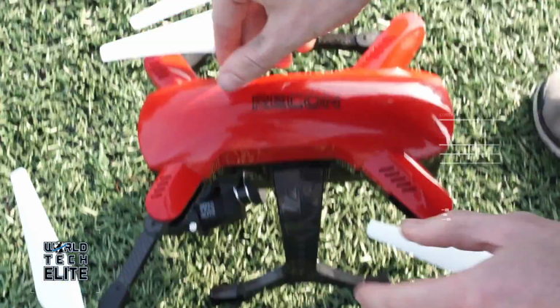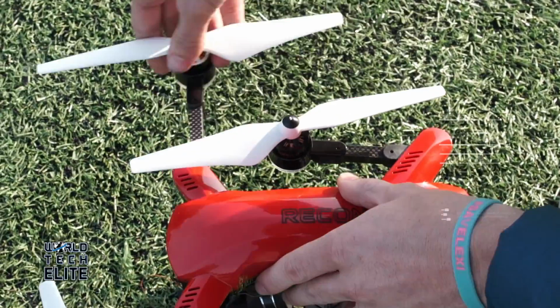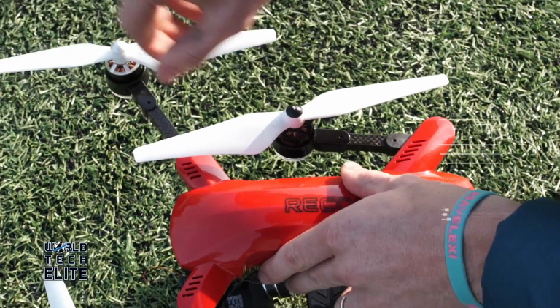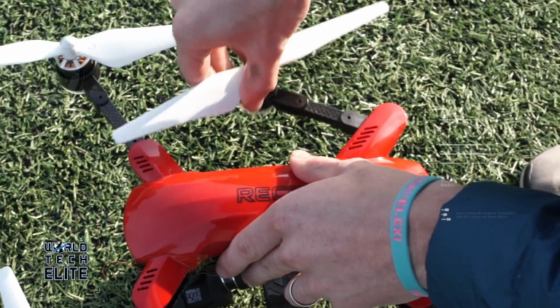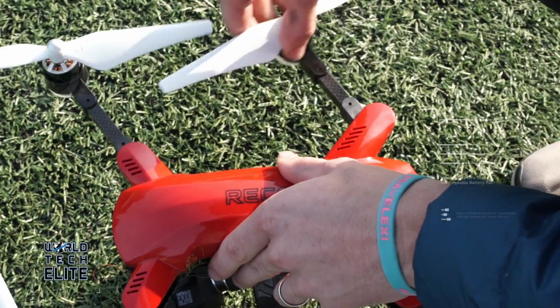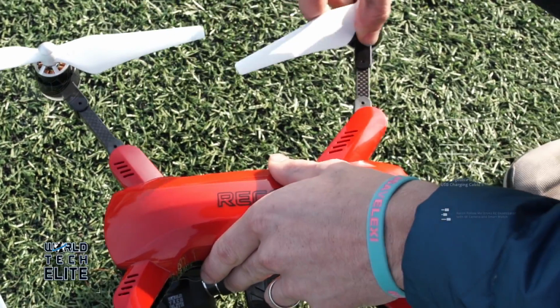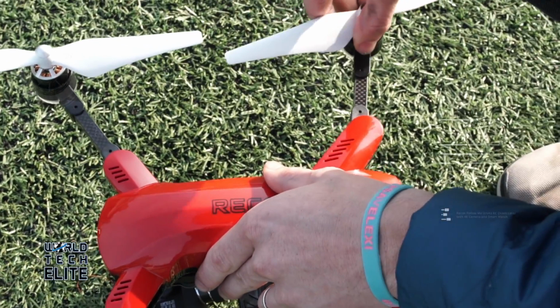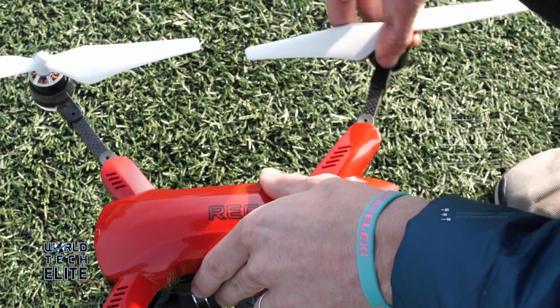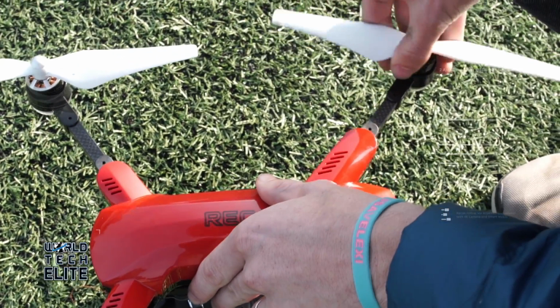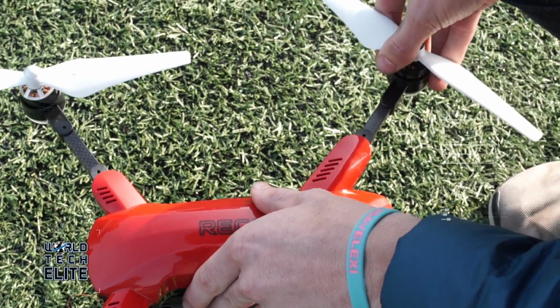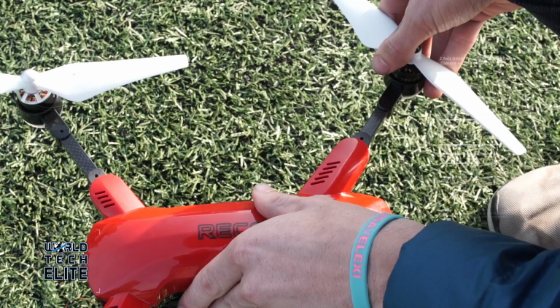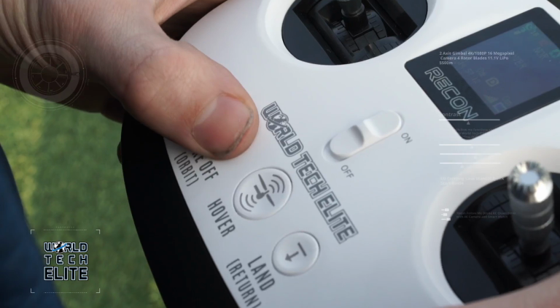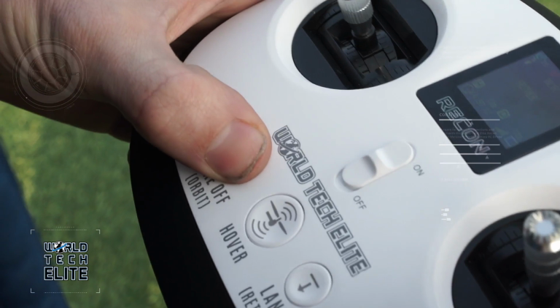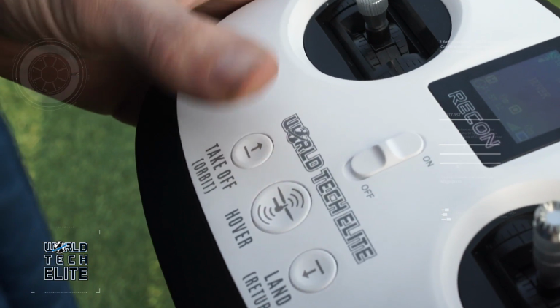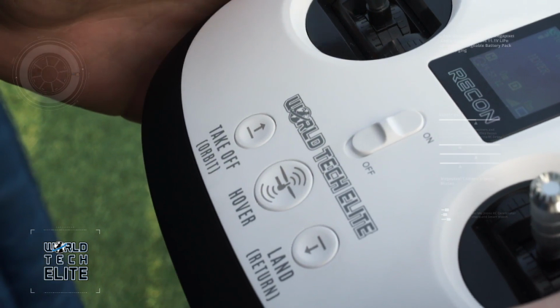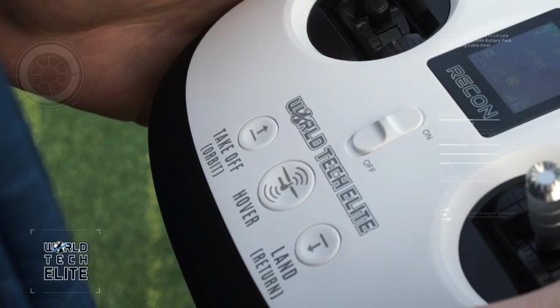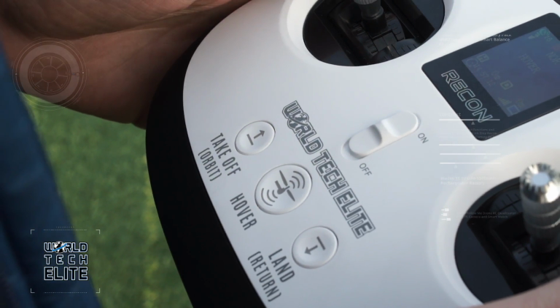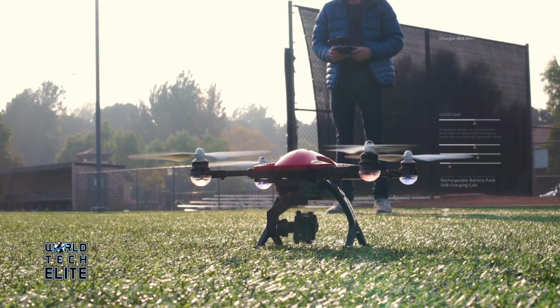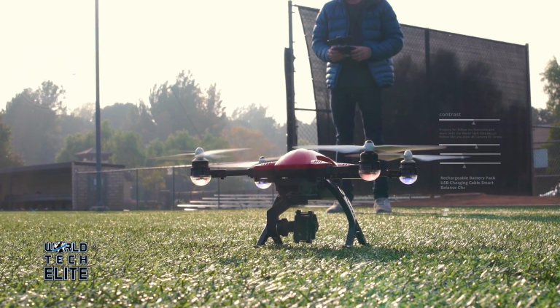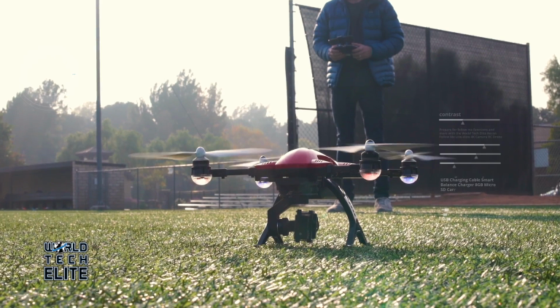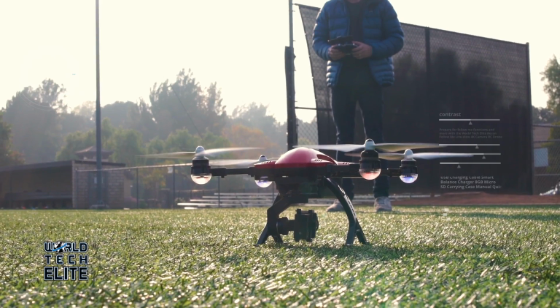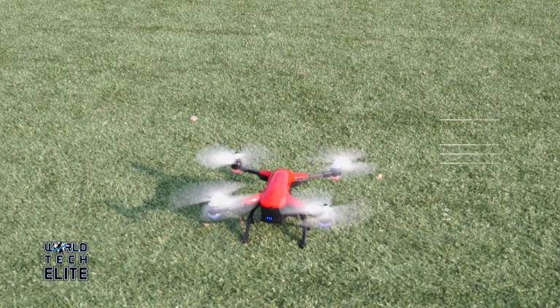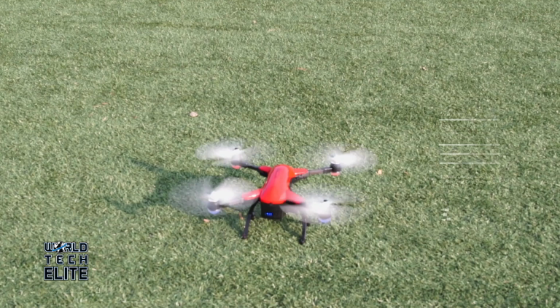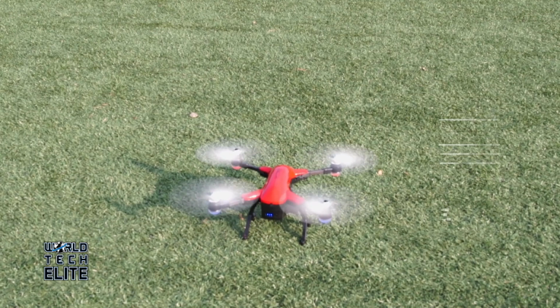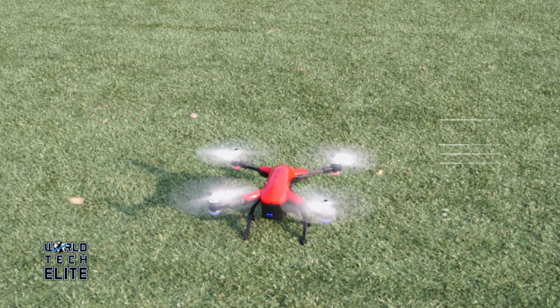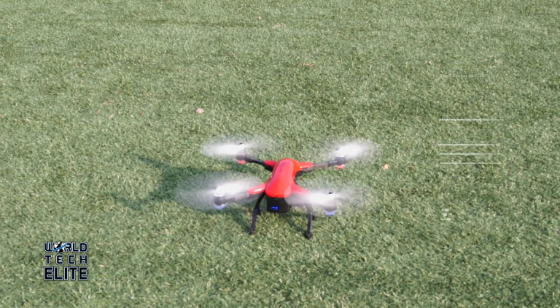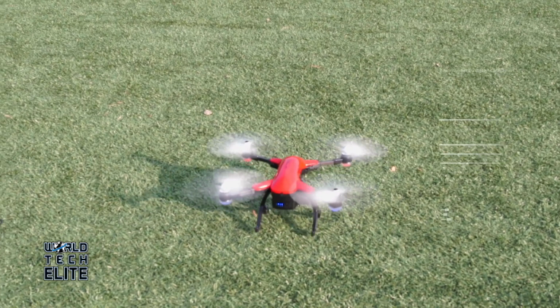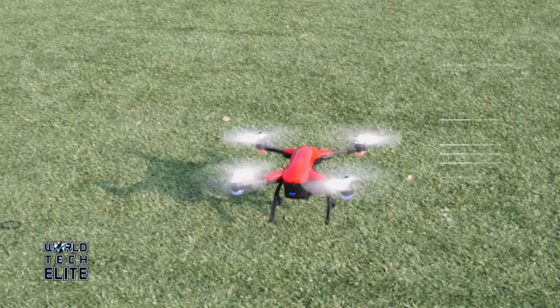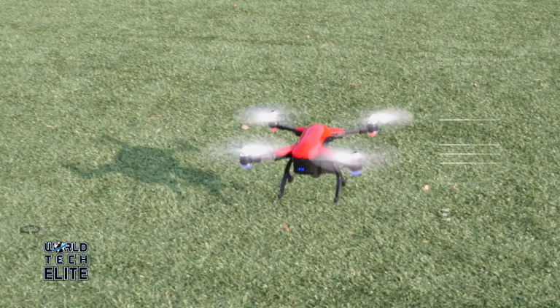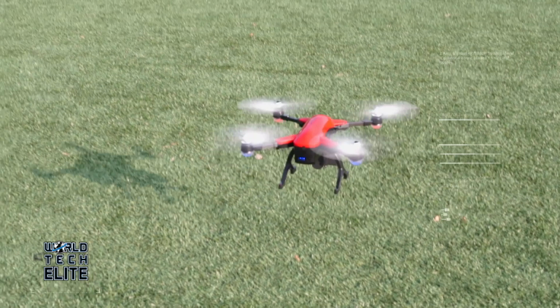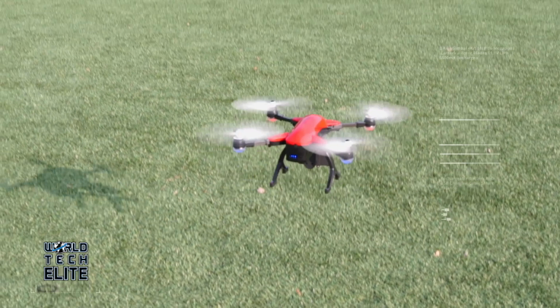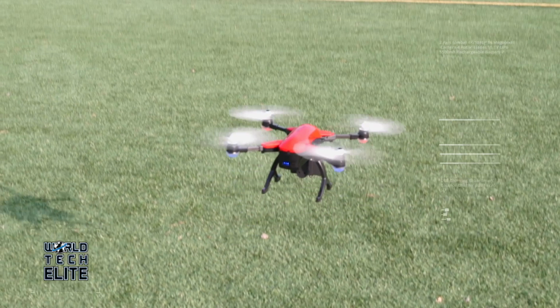Upon unfolding the powerful propellers, the Recon is ready for takeoff. With the stunning 25-minute battery life, you'll be able to impress your friends while exploring the skies.